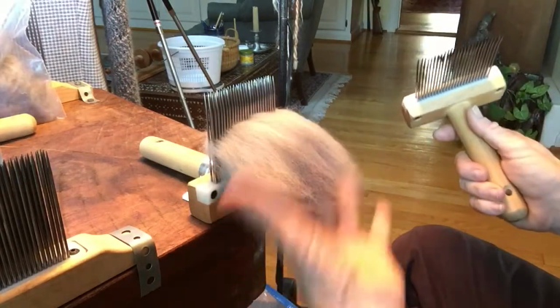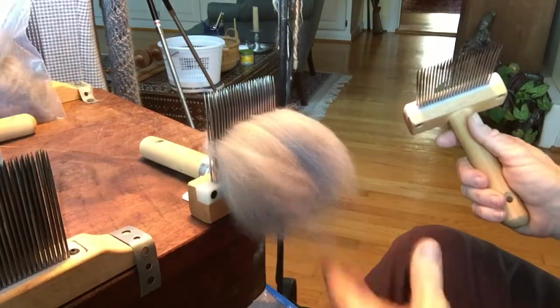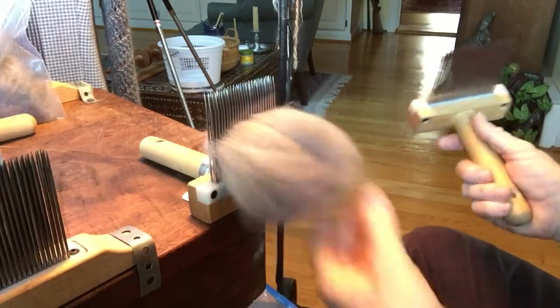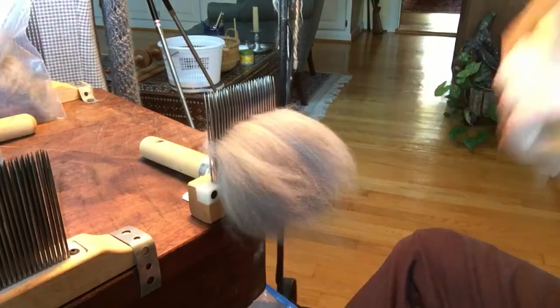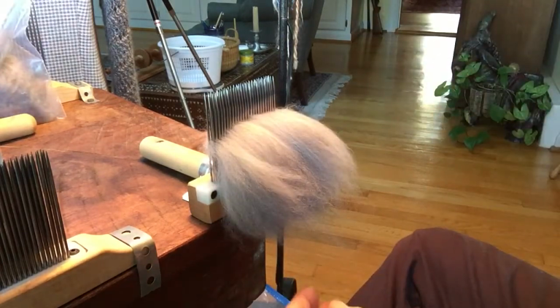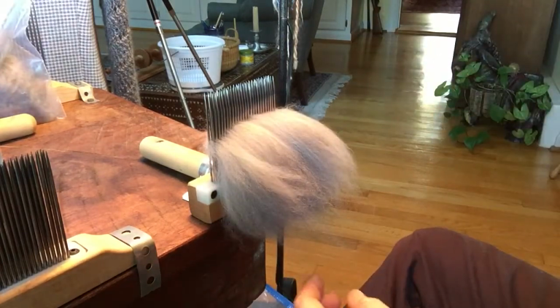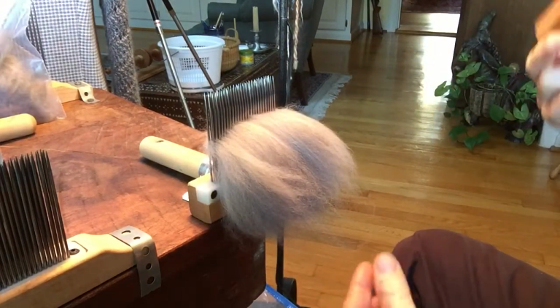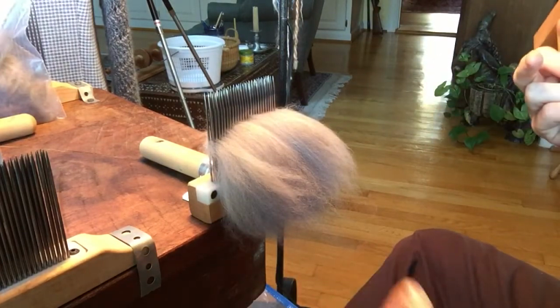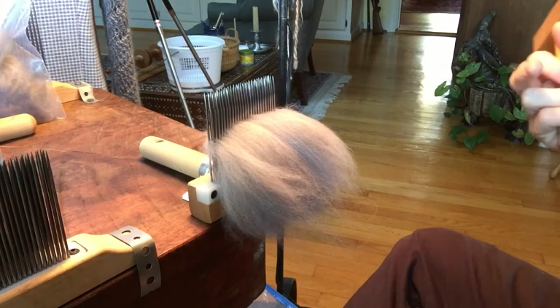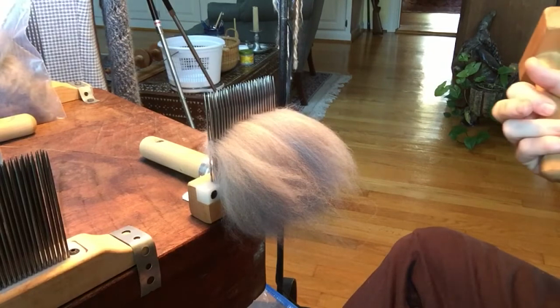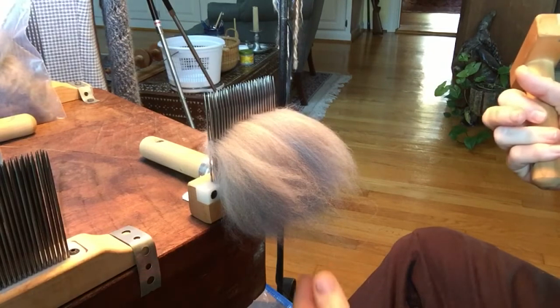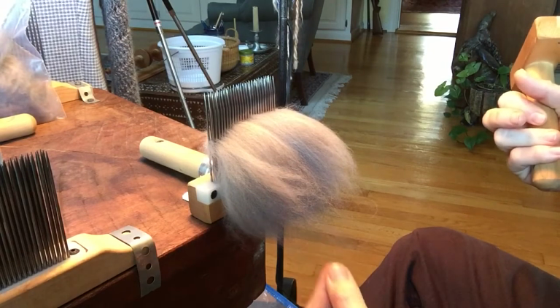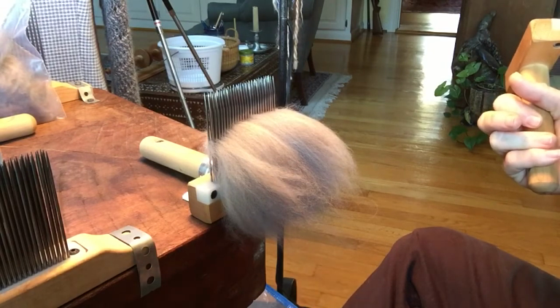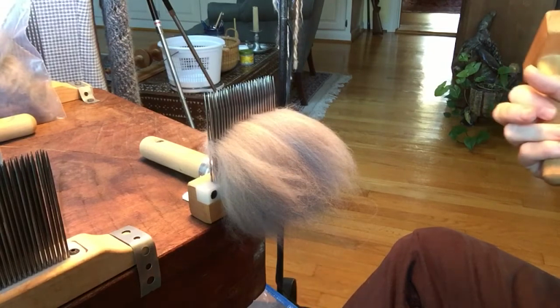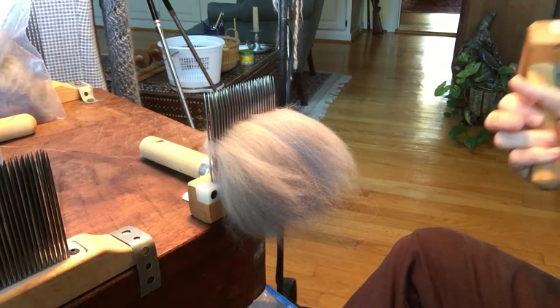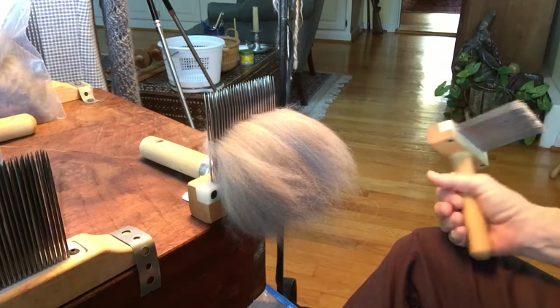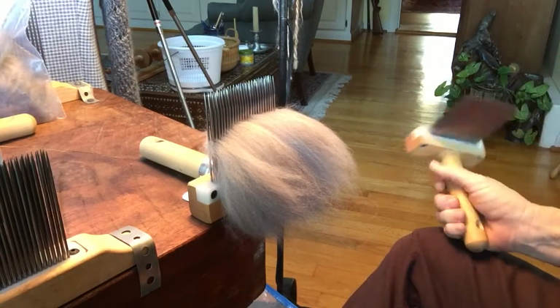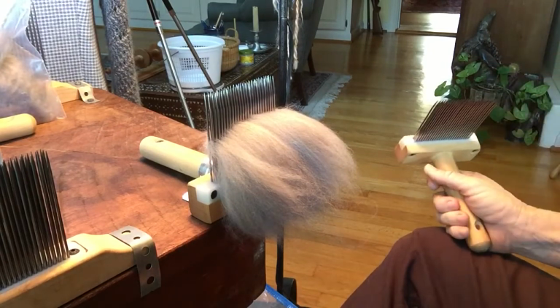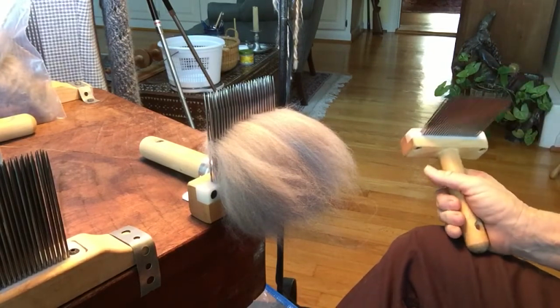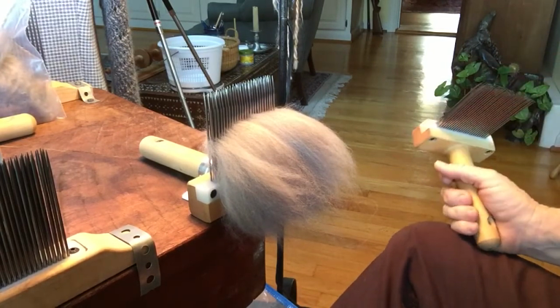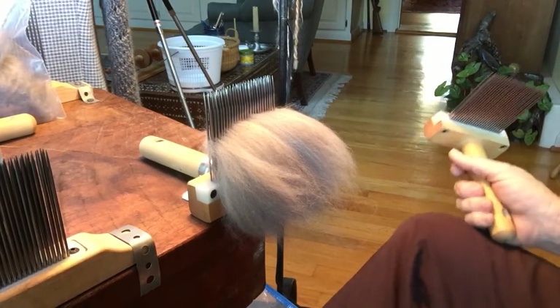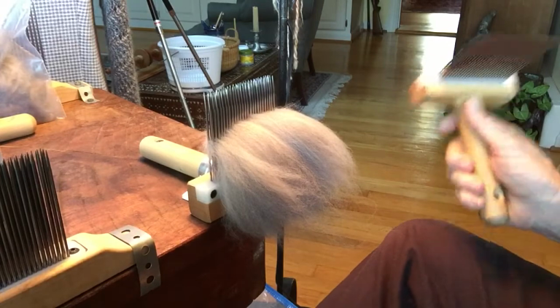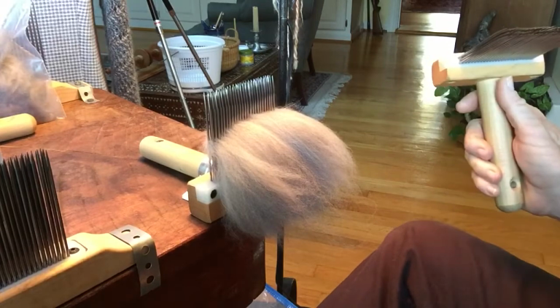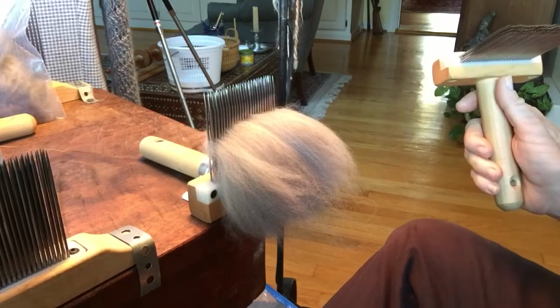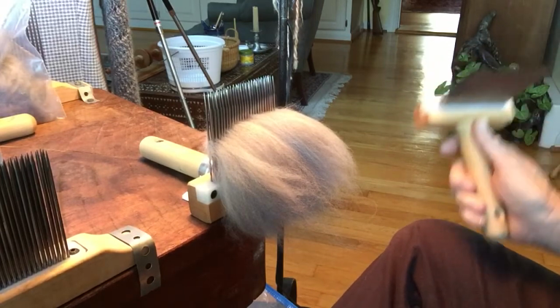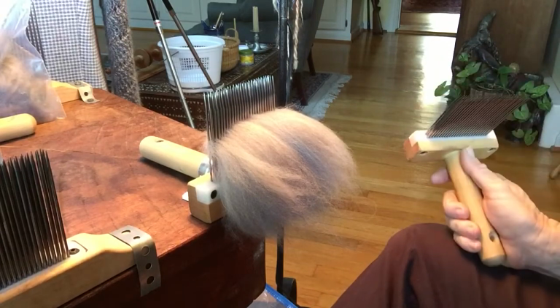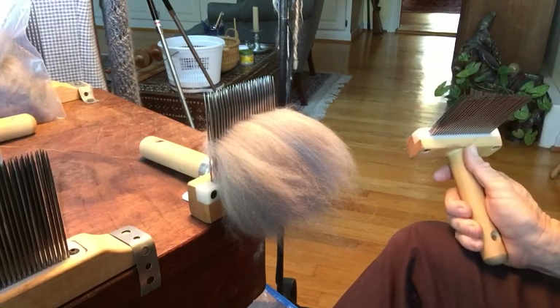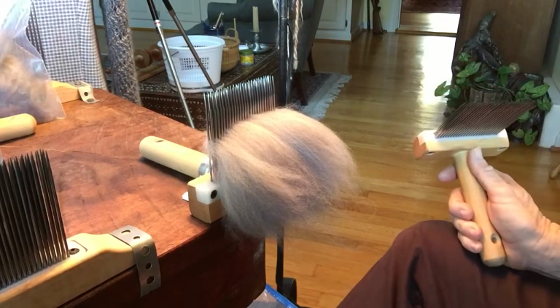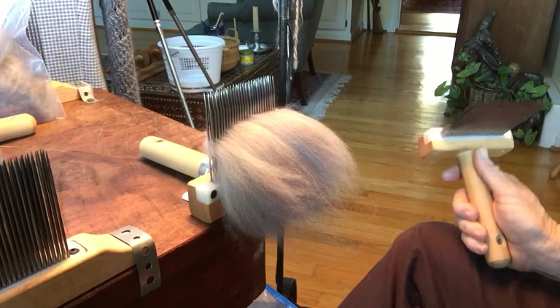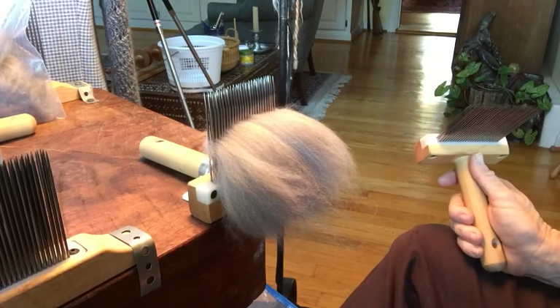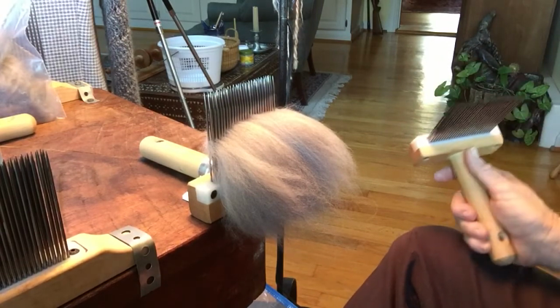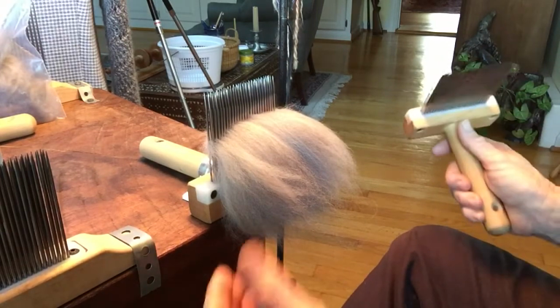I just thought I would mention that because I have been guilty of forgetting to label things, and then go back a few months later, look in the bag and think, uh-oh, what is this? I think it's that, but it's not.